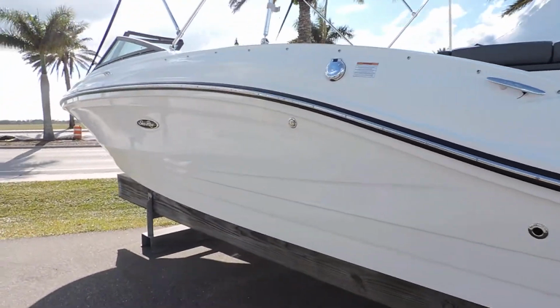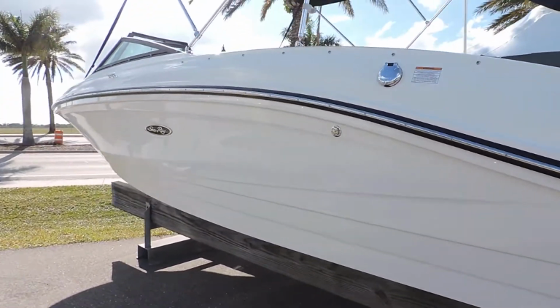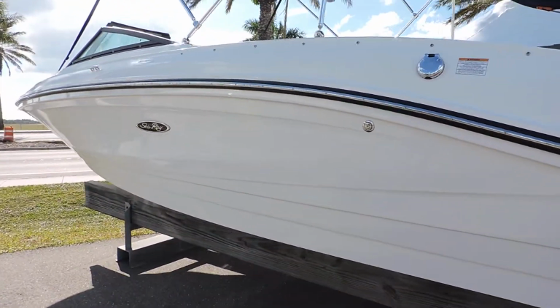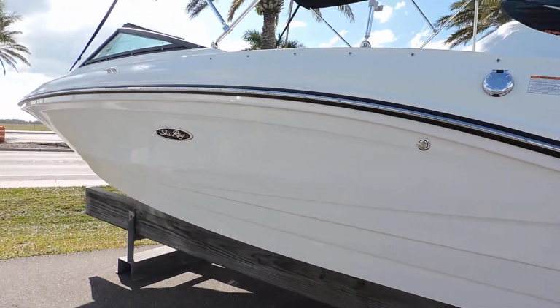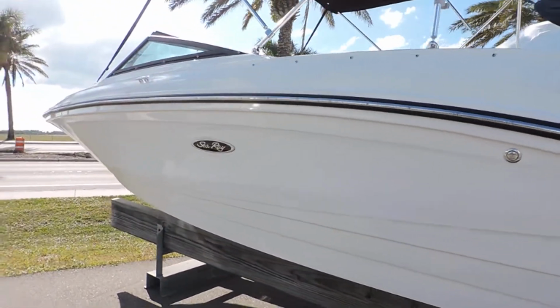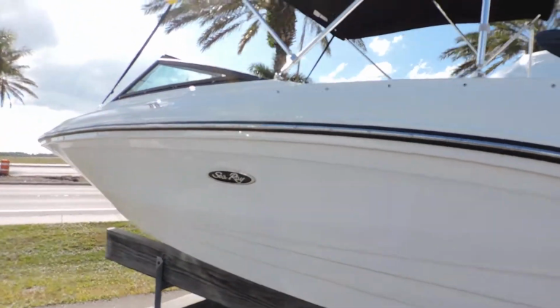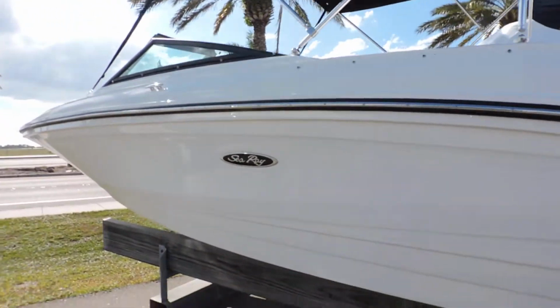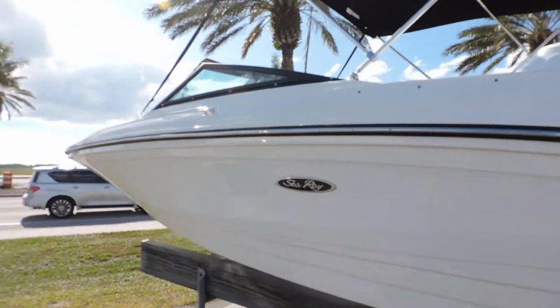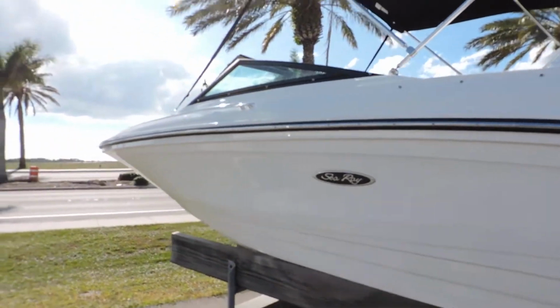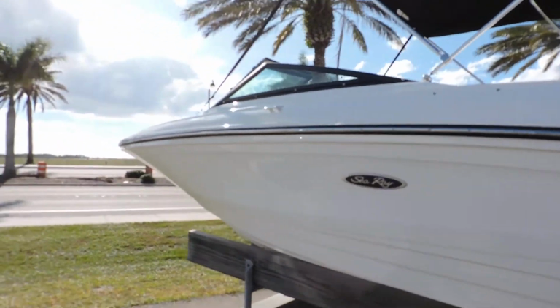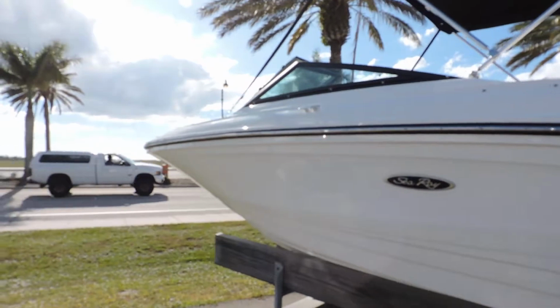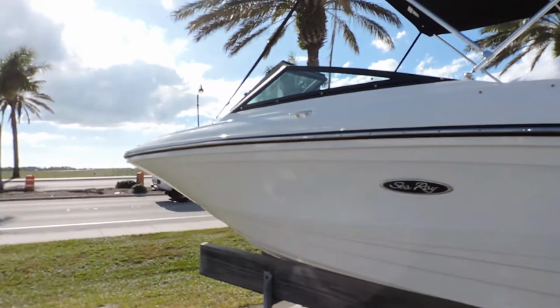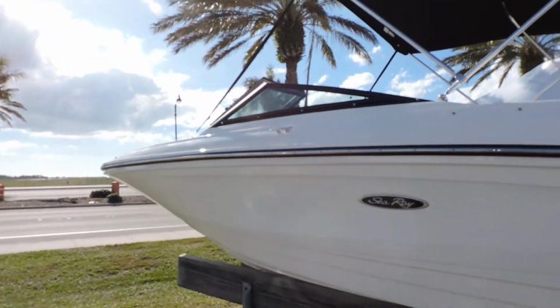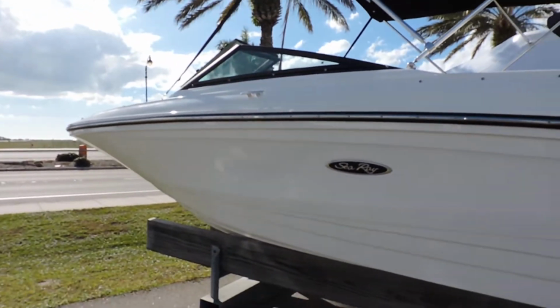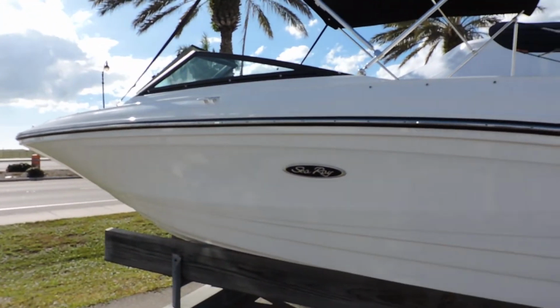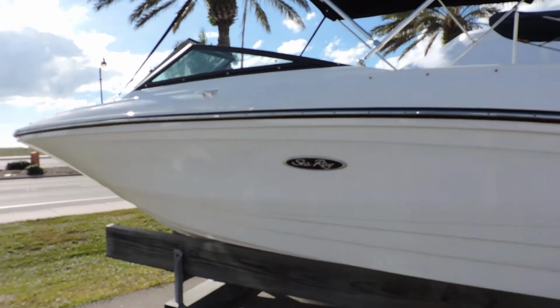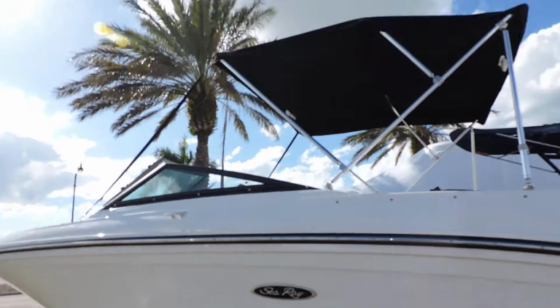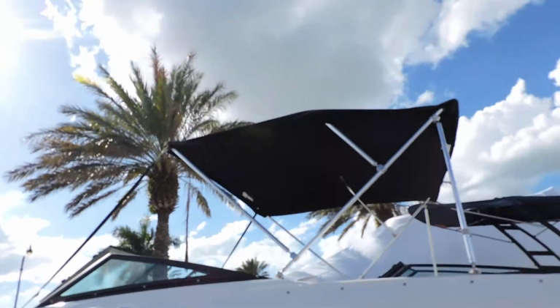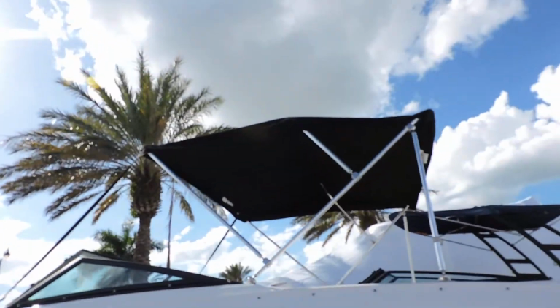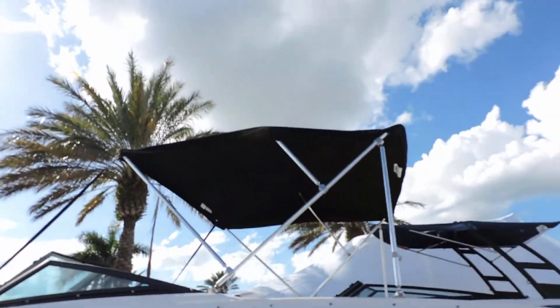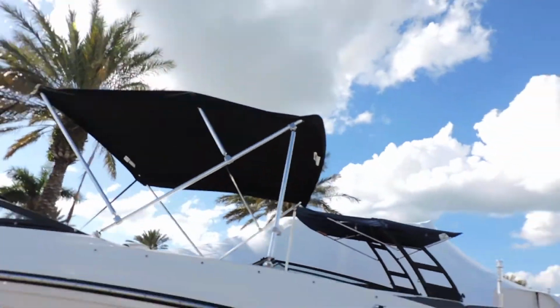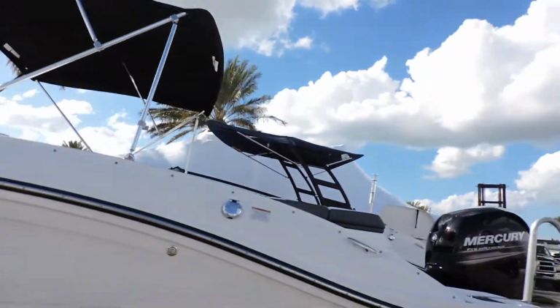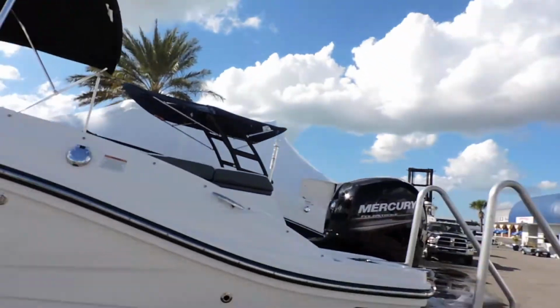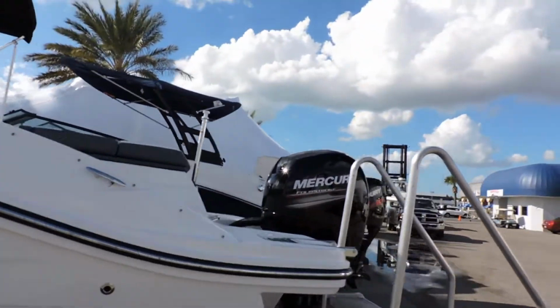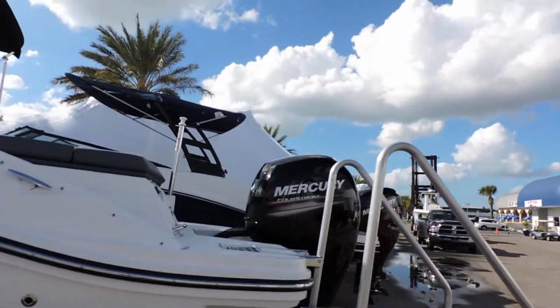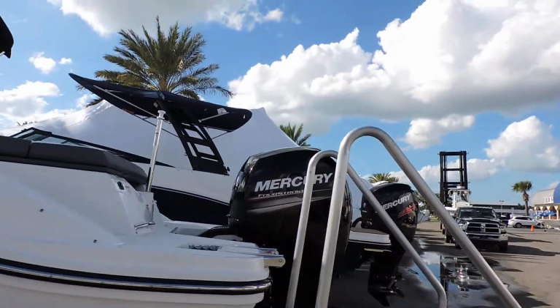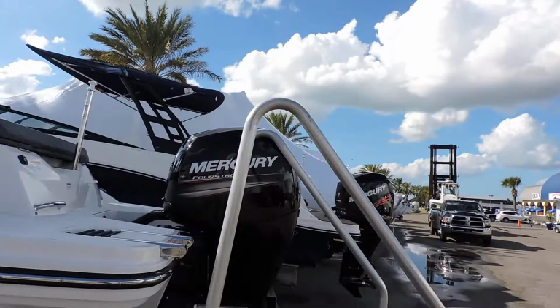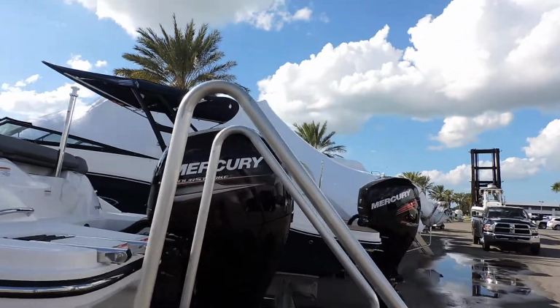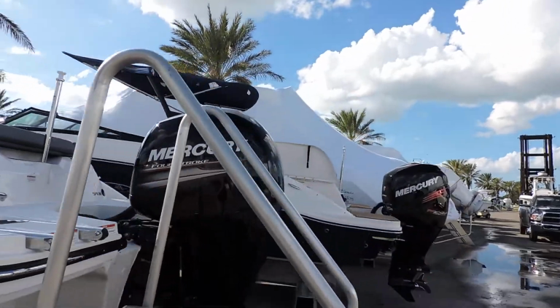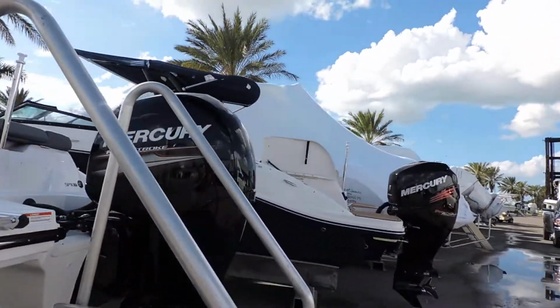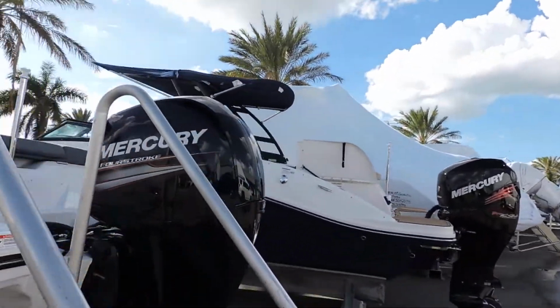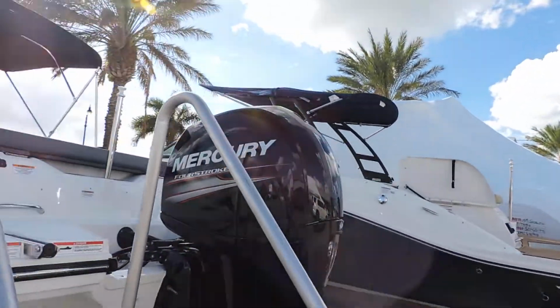This one, as you can see, has your traditional white gelcoat, which I really like because it's easy to take care of. This one also has your Bimini top and your Mercury 150 4-stroke.